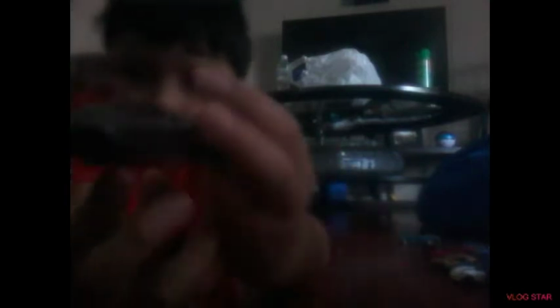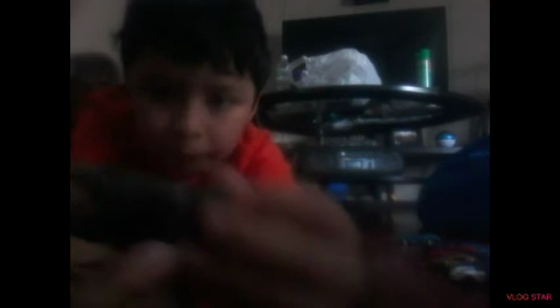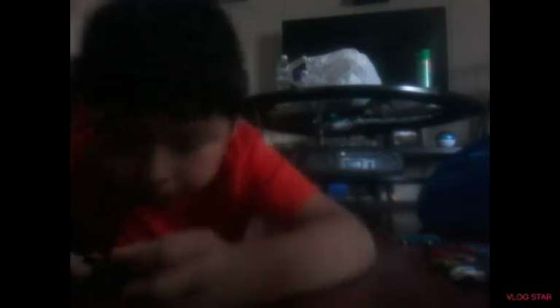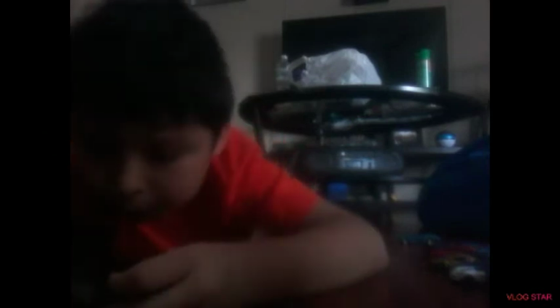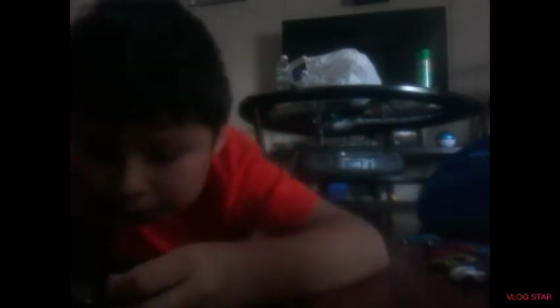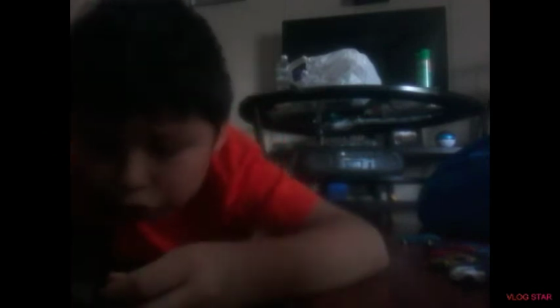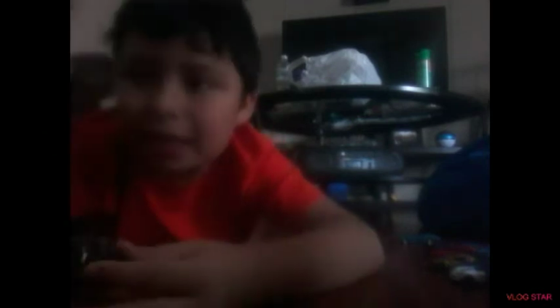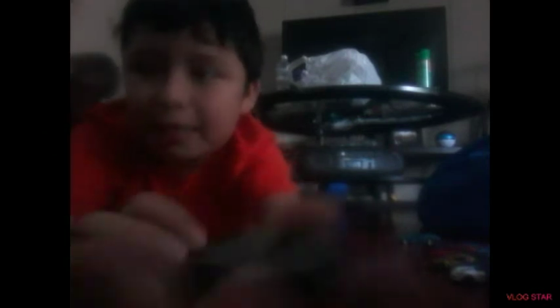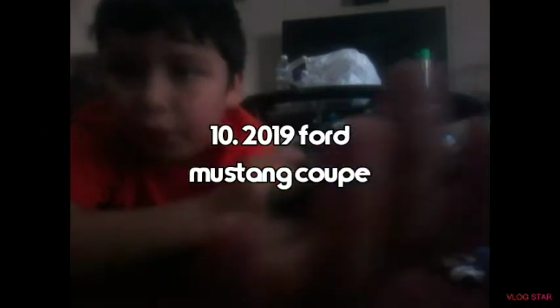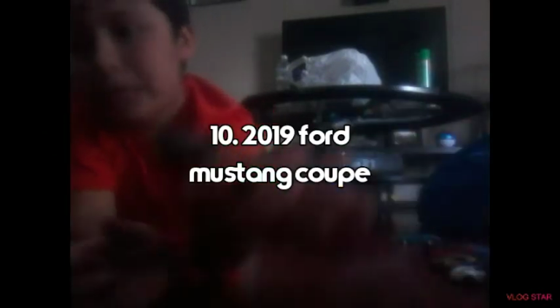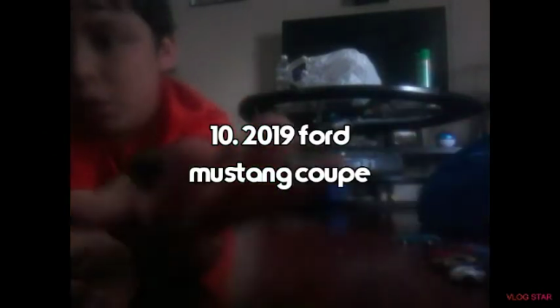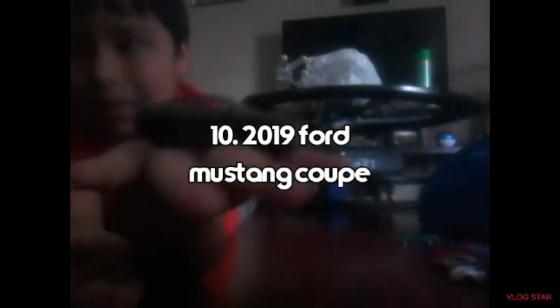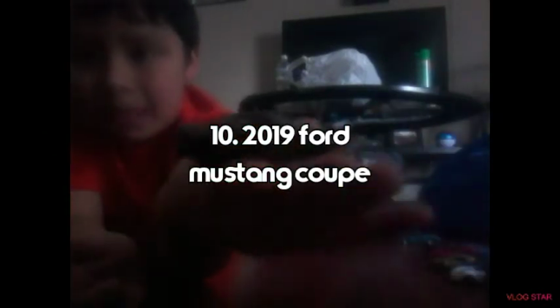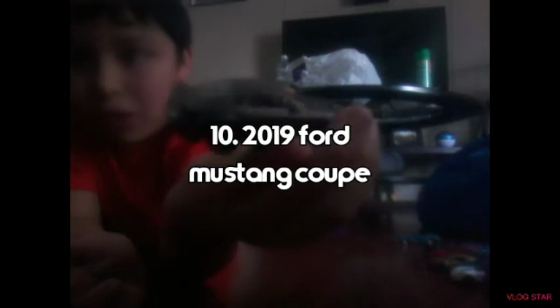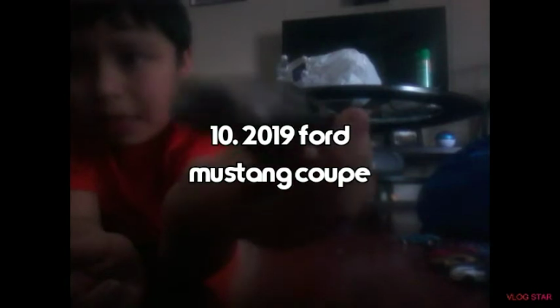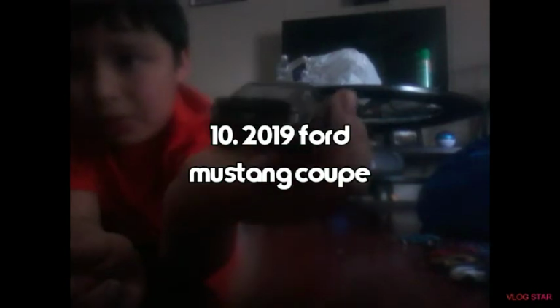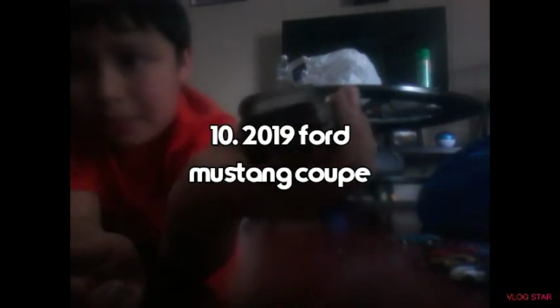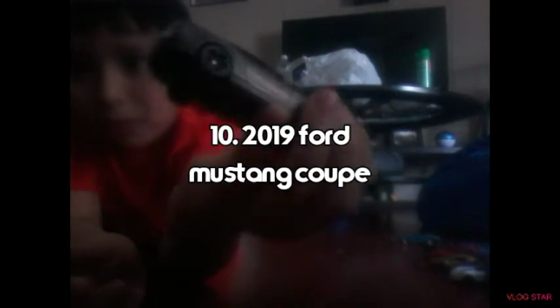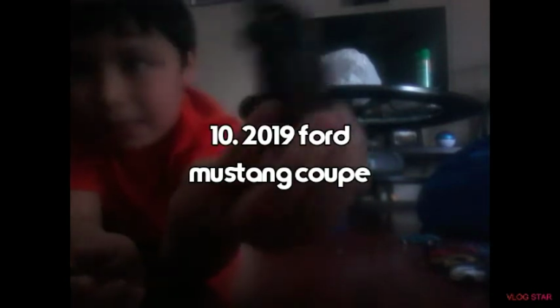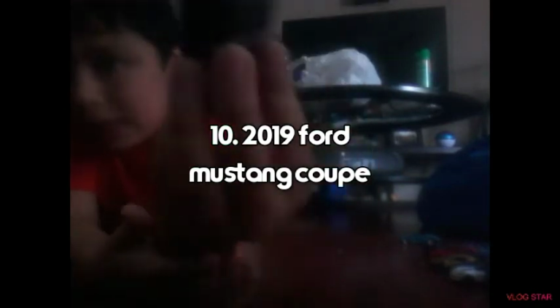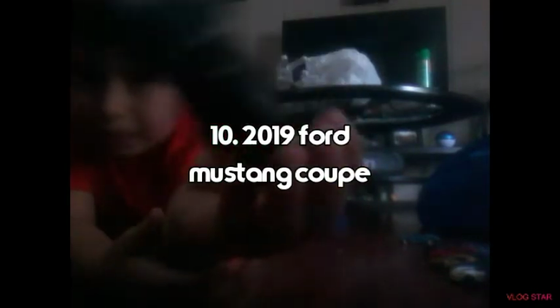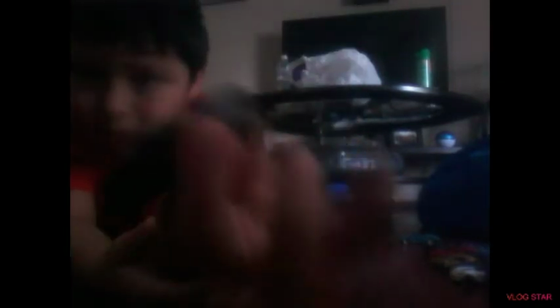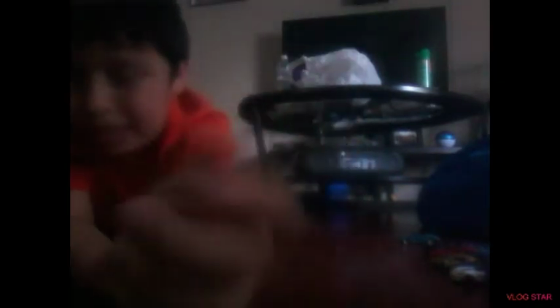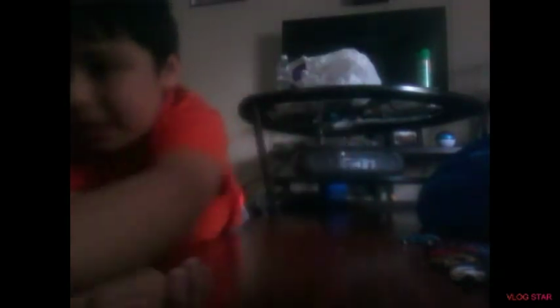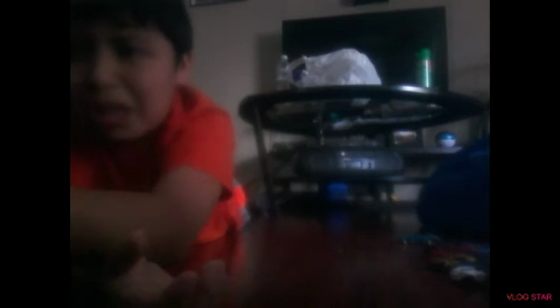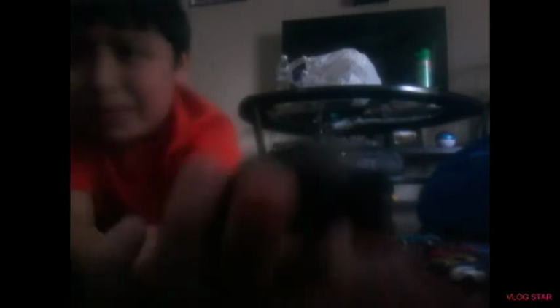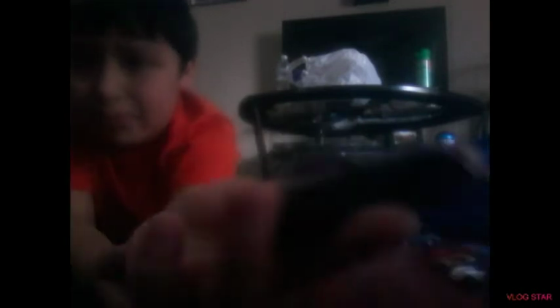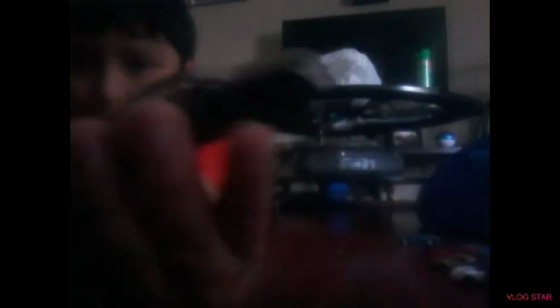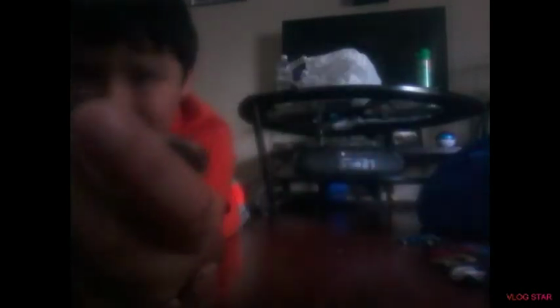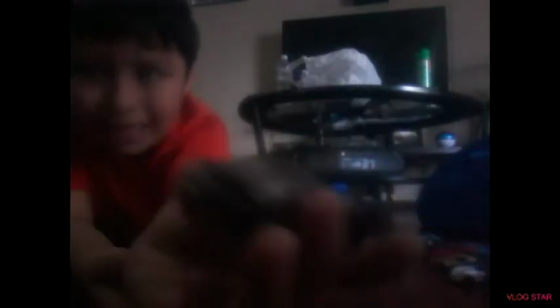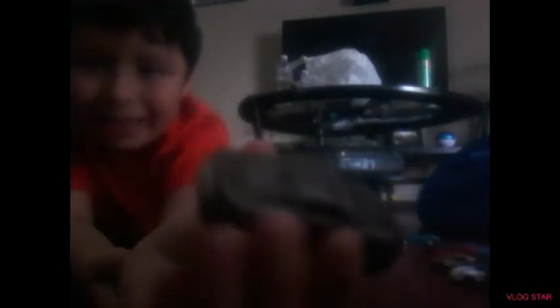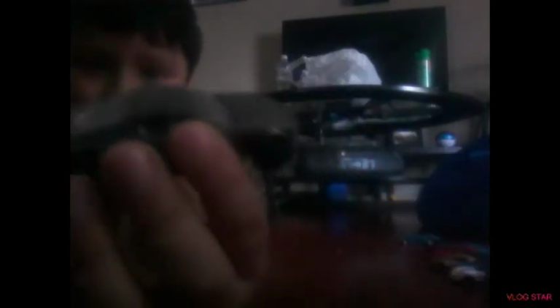Number 10 is the 2019 Ford Mustang Coupe, guys. It's the best at number 10 — it goes fast, and I like the color and the rims too.